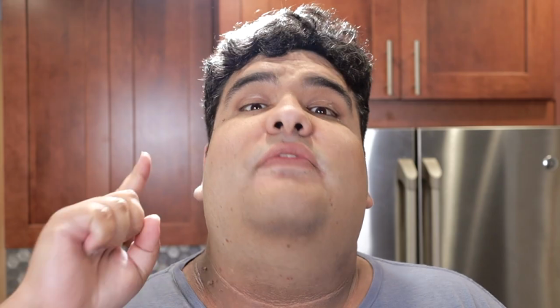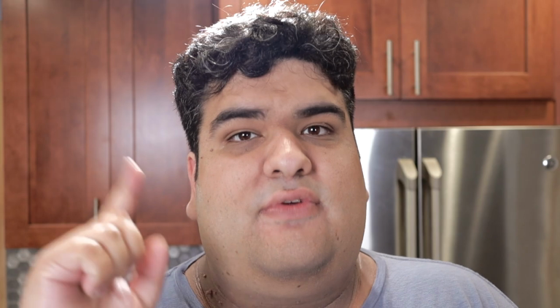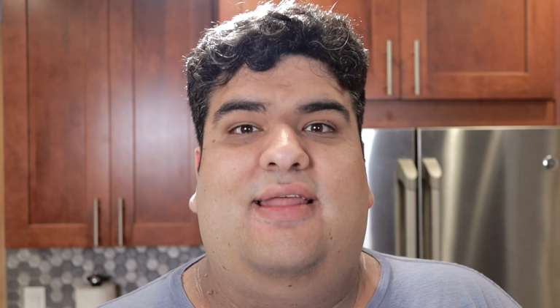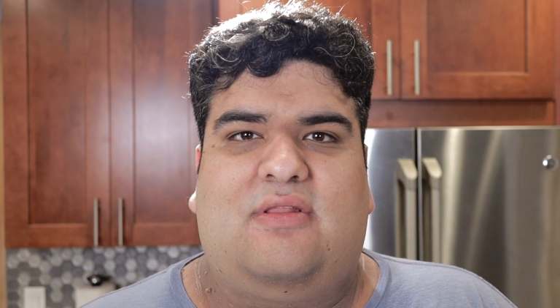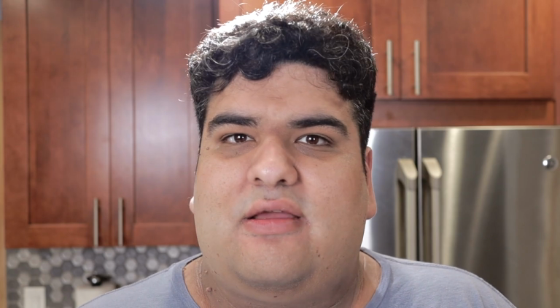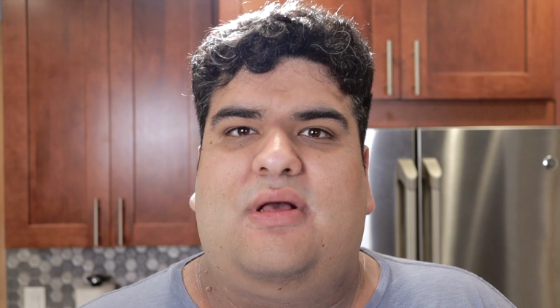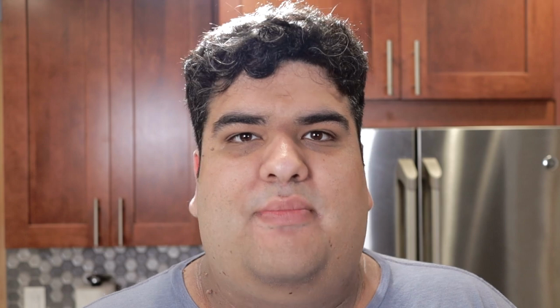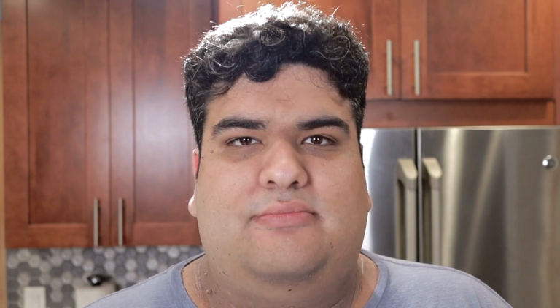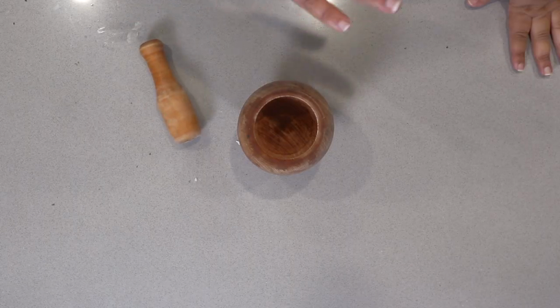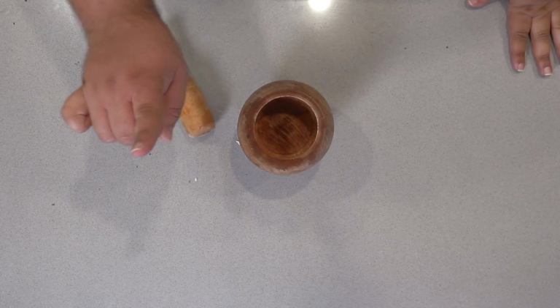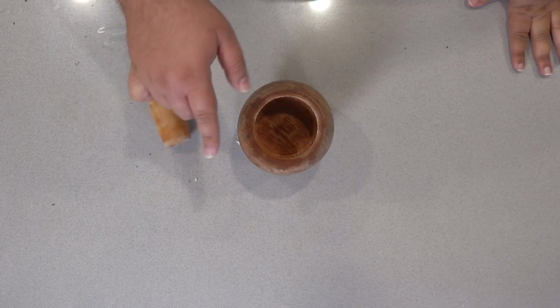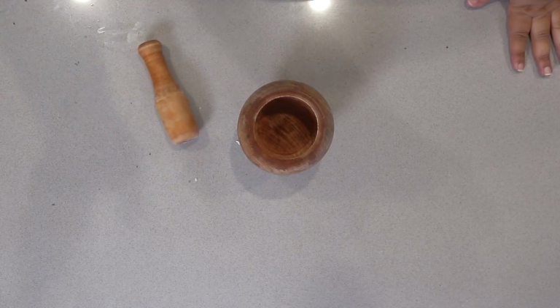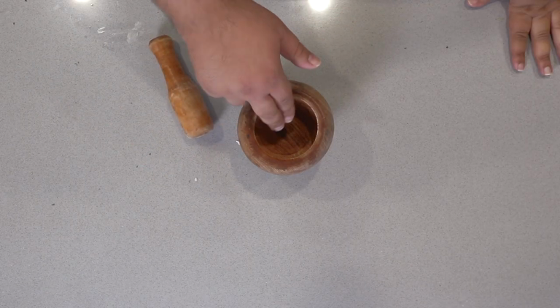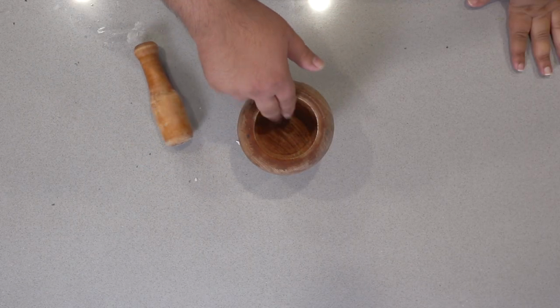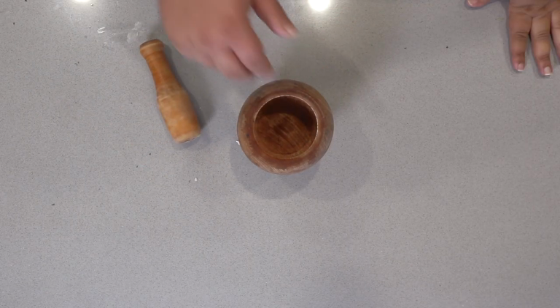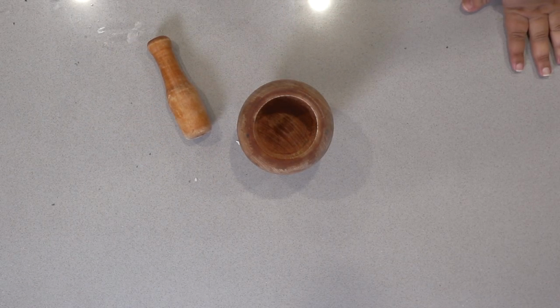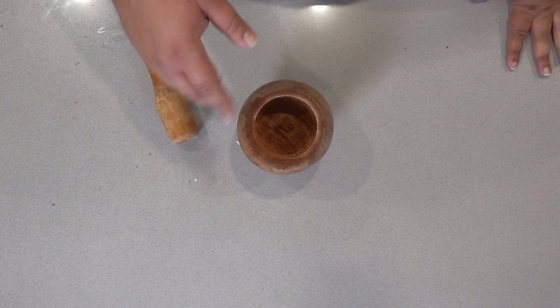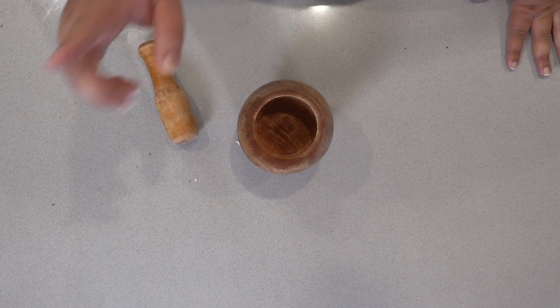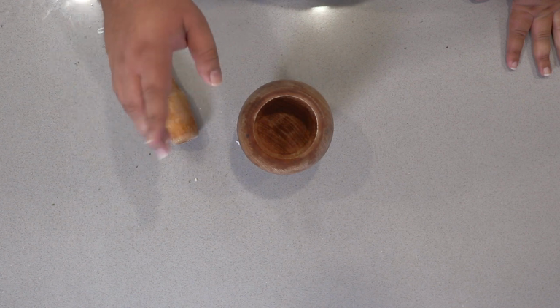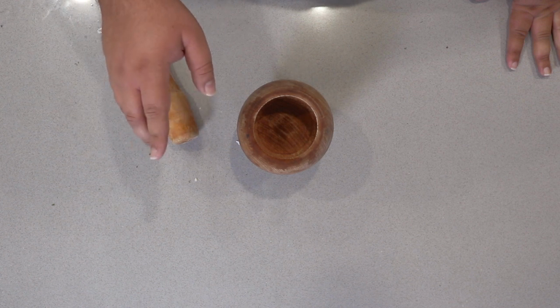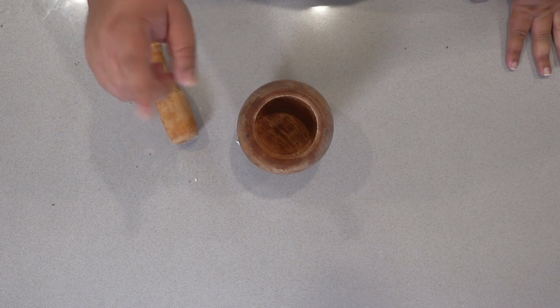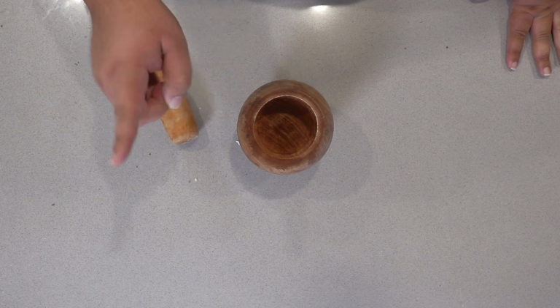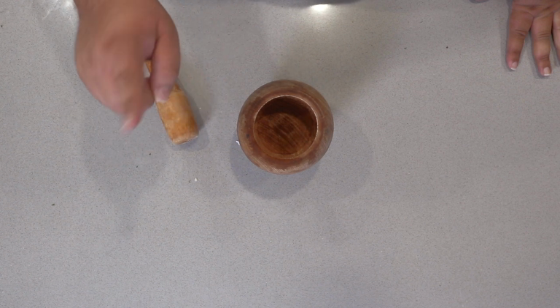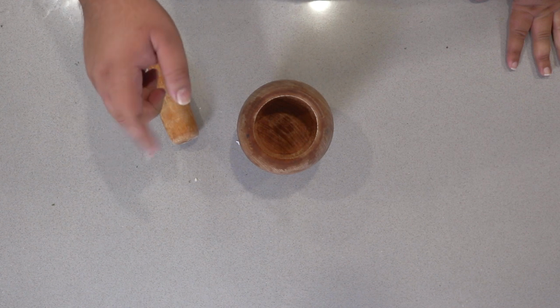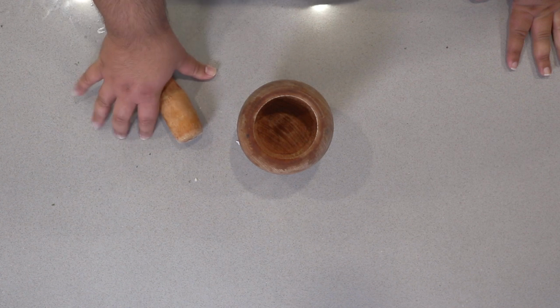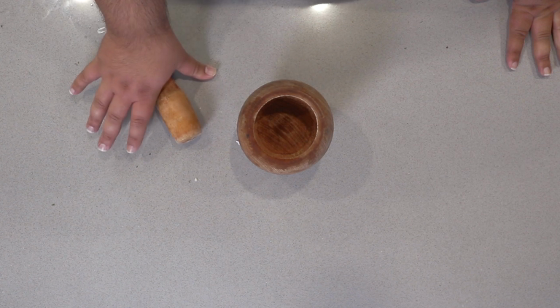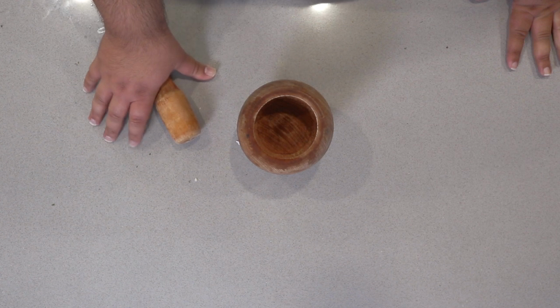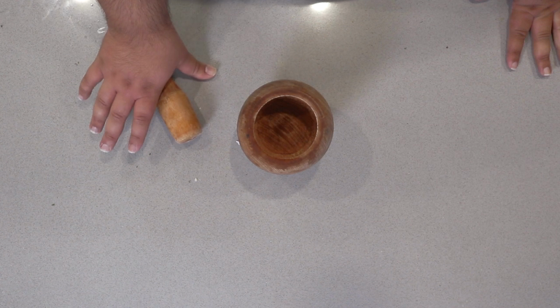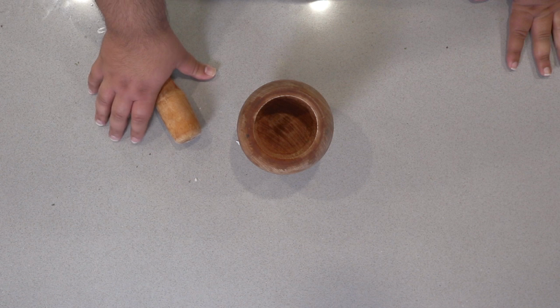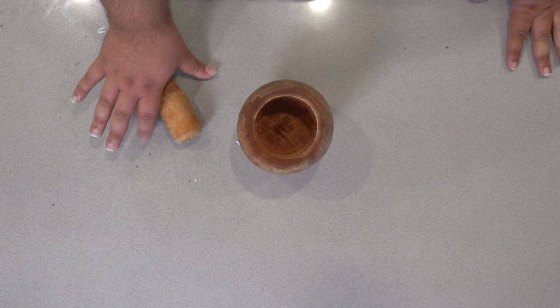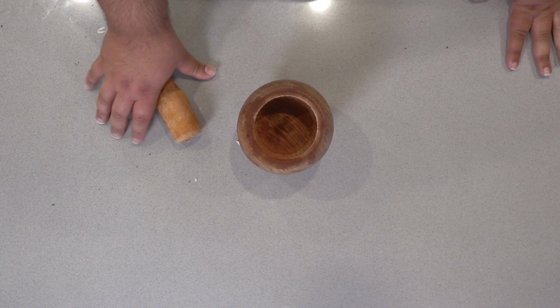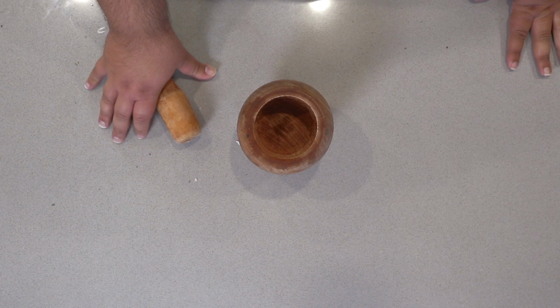First things first, let's construct the garlic herb compound butter. We're gonna combine everything in a mortar and pestle. You can mix everything in a bowl, but it's gonna be harder than you think. Trust me, I cut a ton out of the prime rib episode.